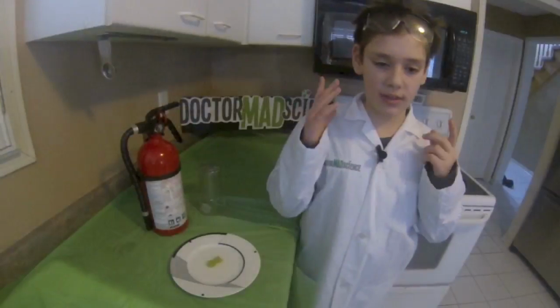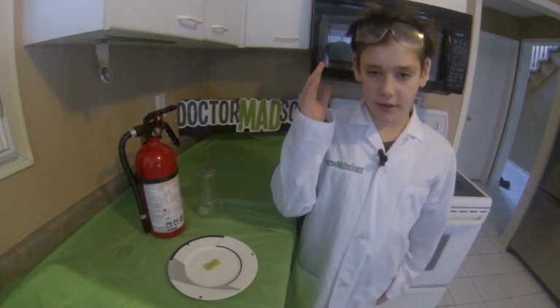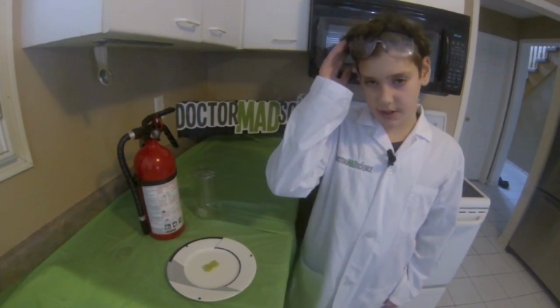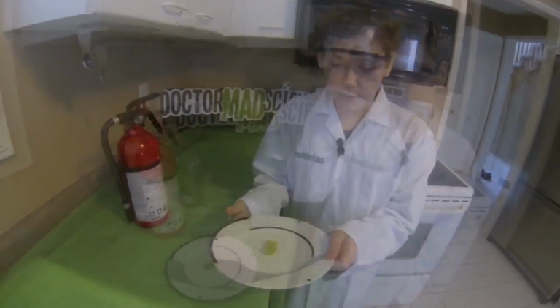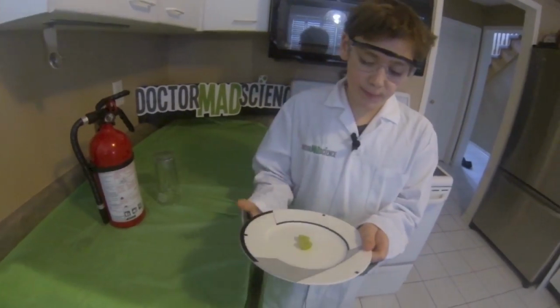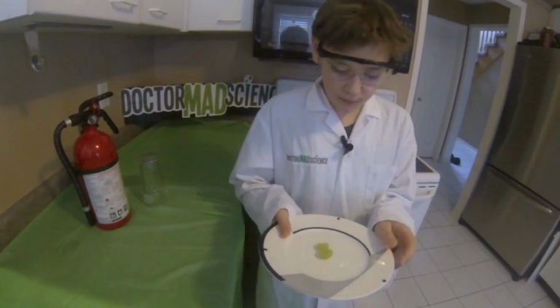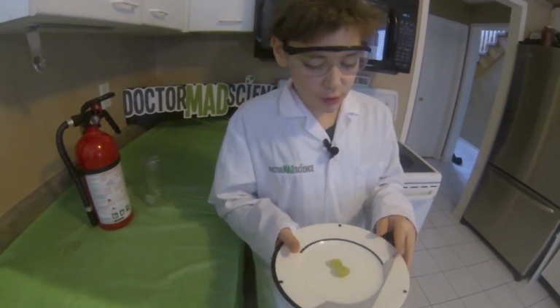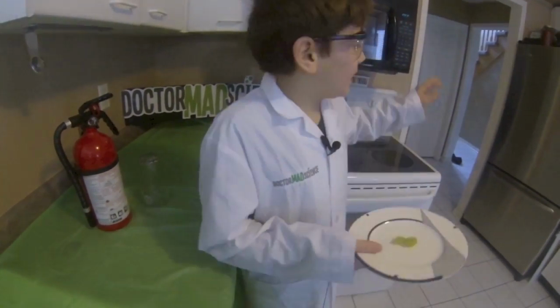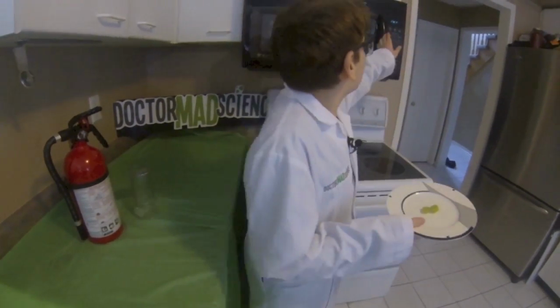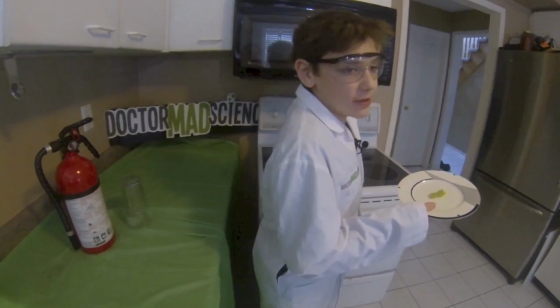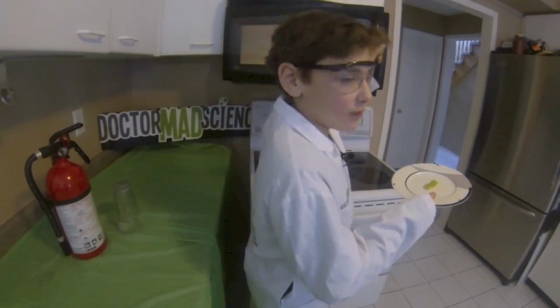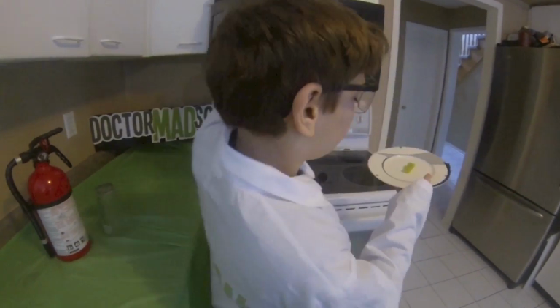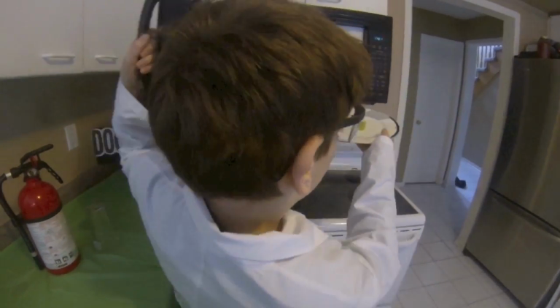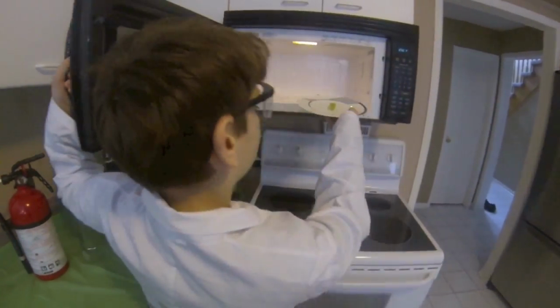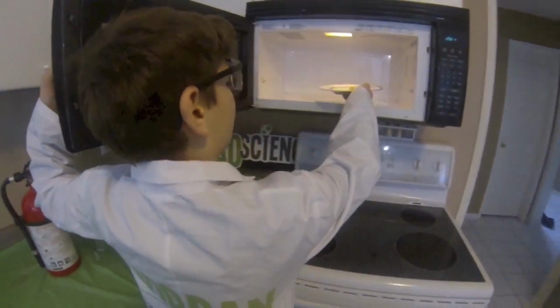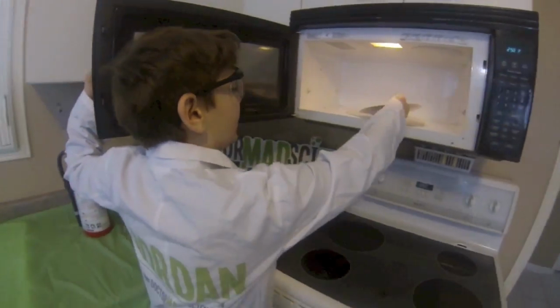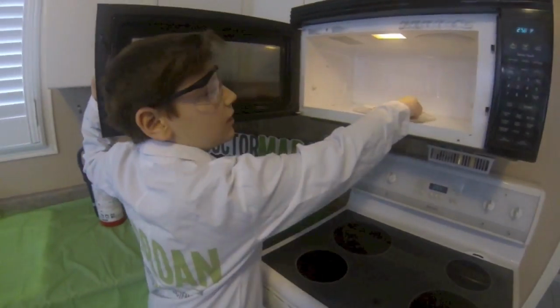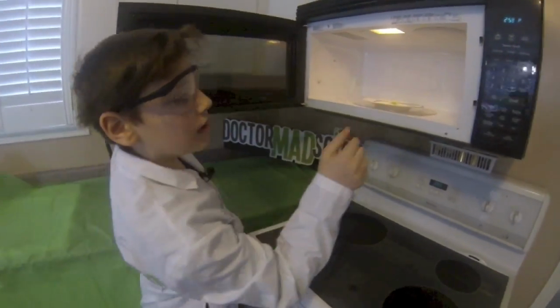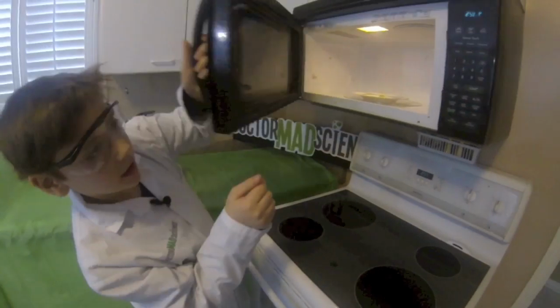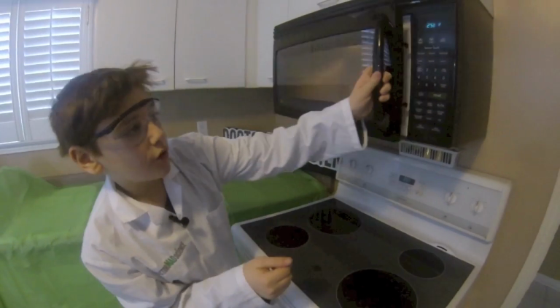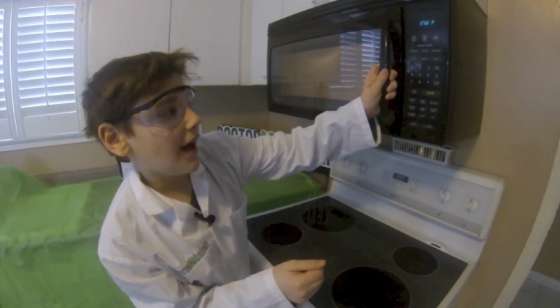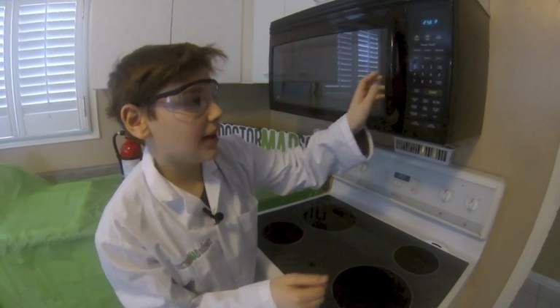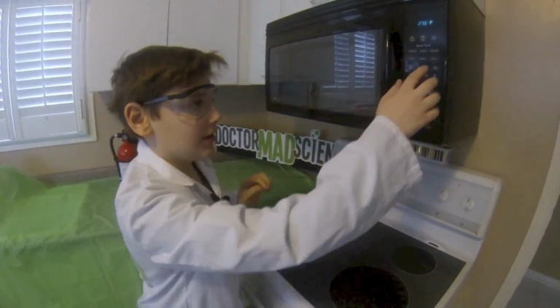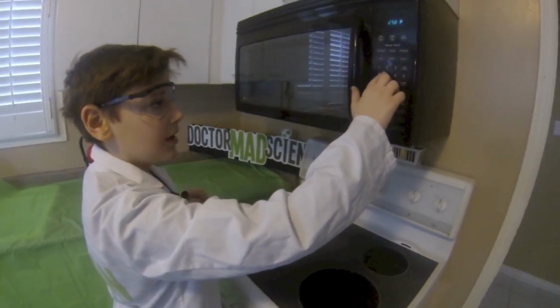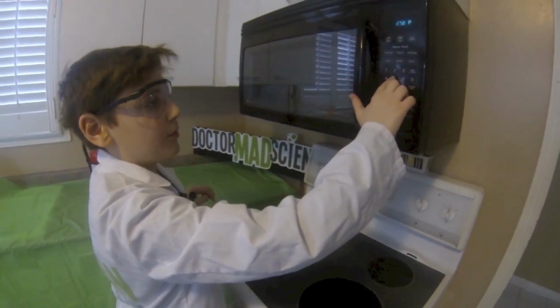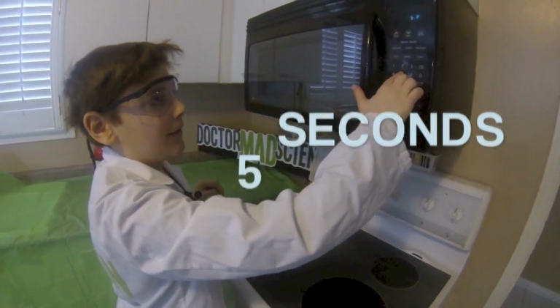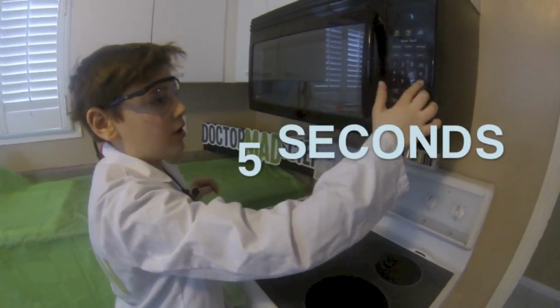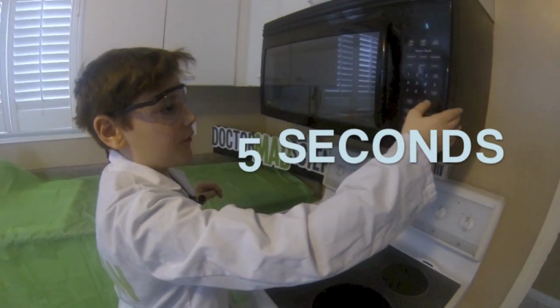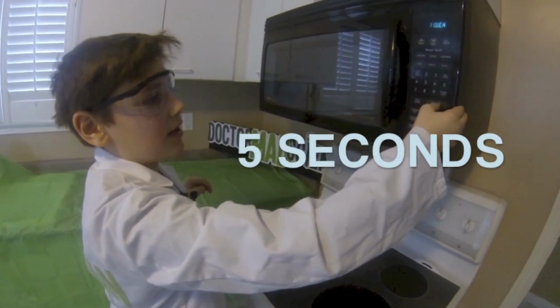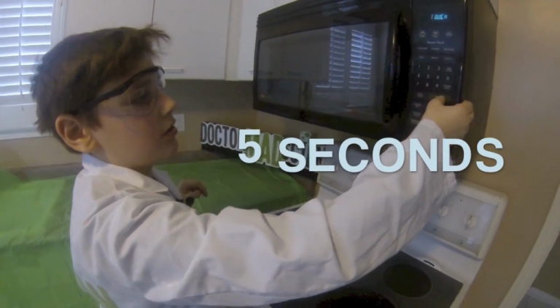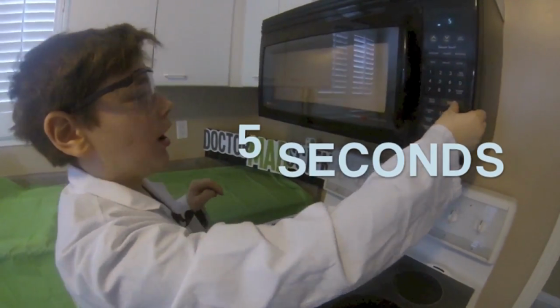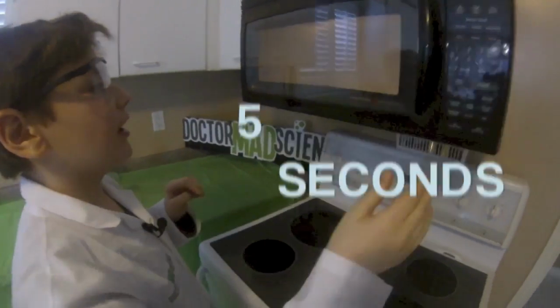Now let's start the experiment. Grab your grape and put it in the microwave, and close that, and start with 5 seconds.